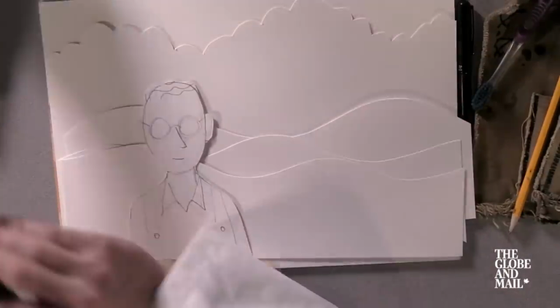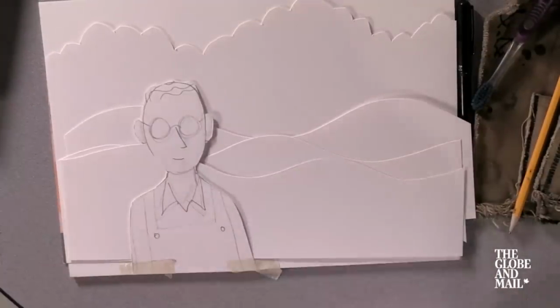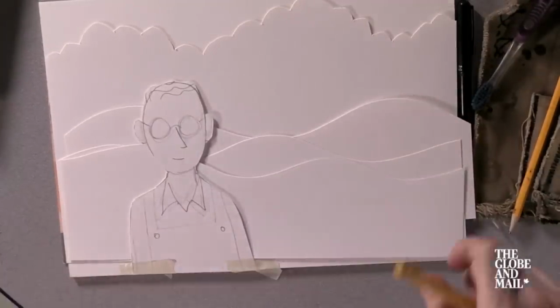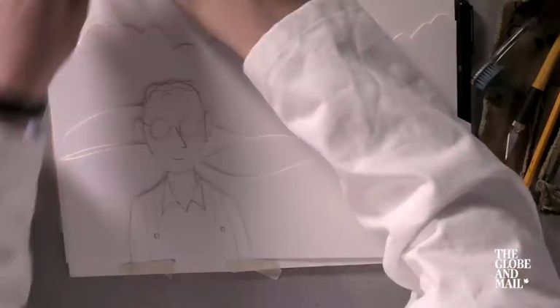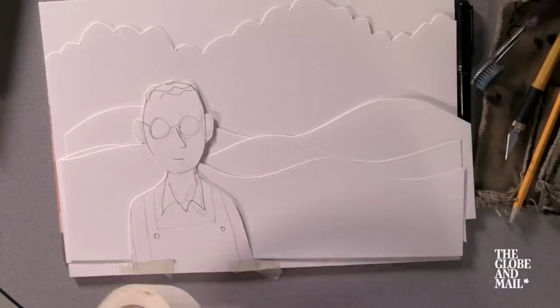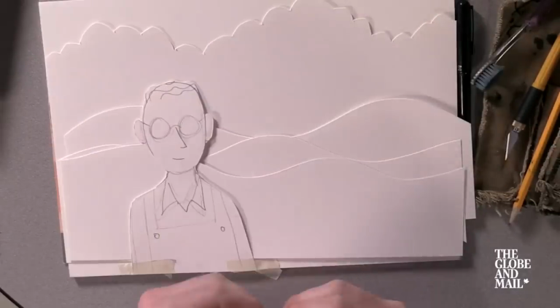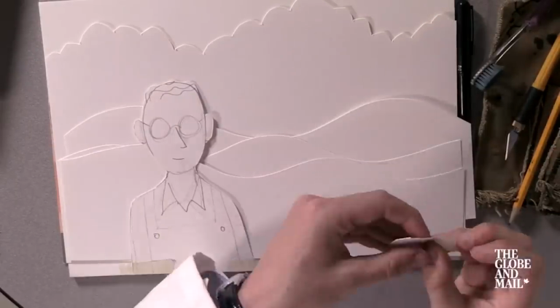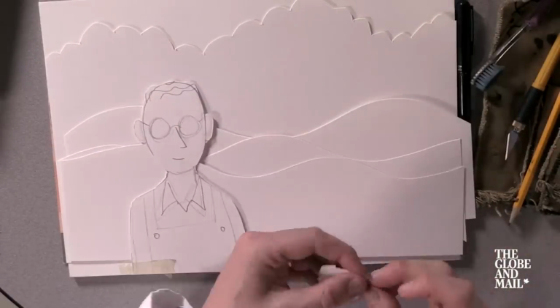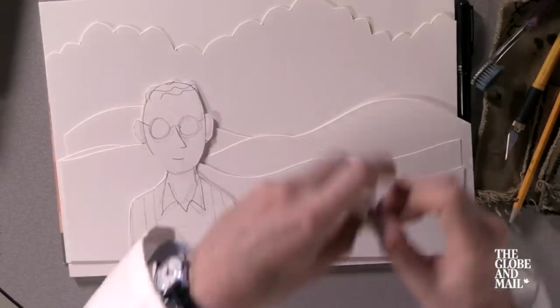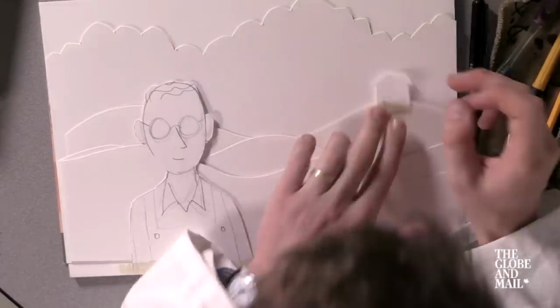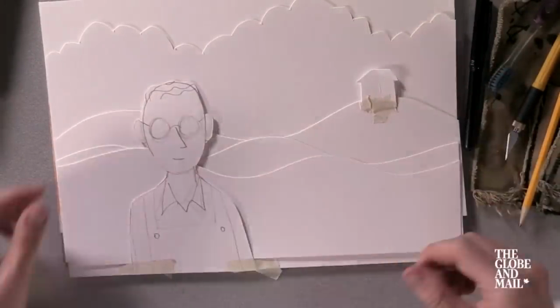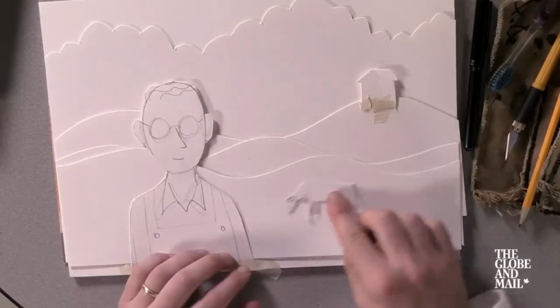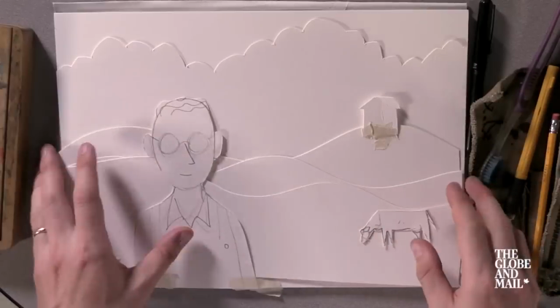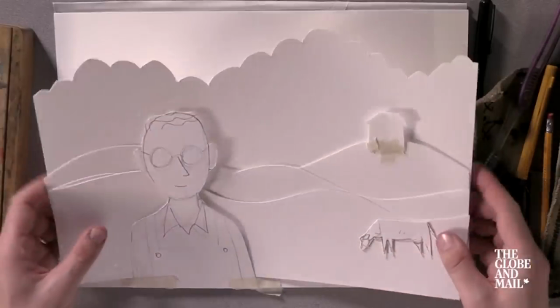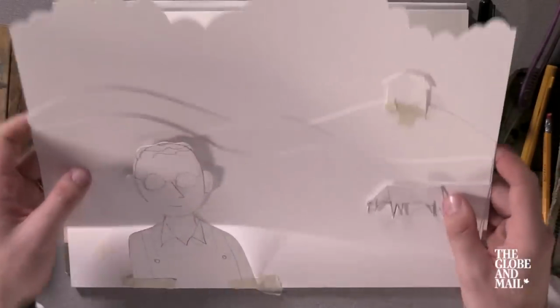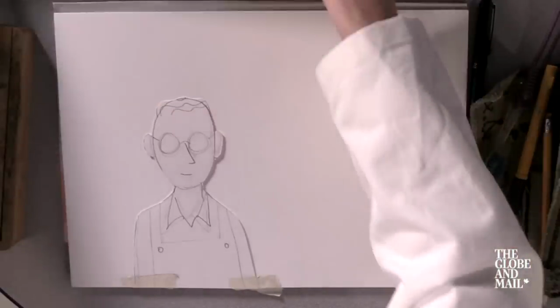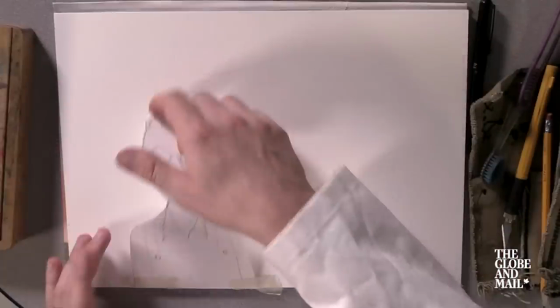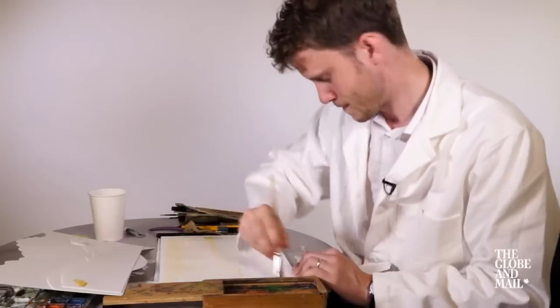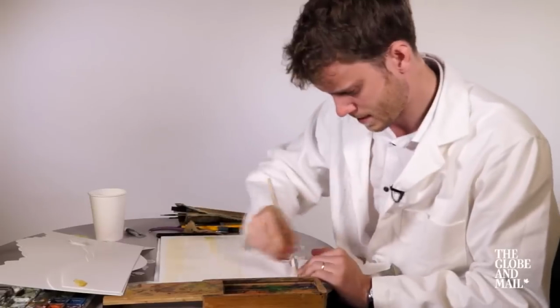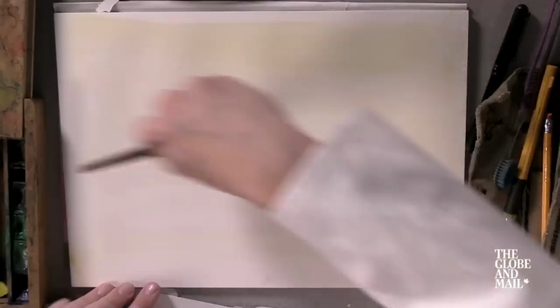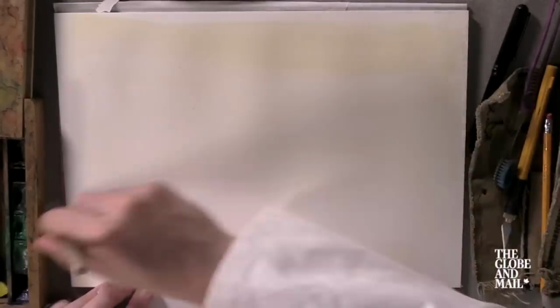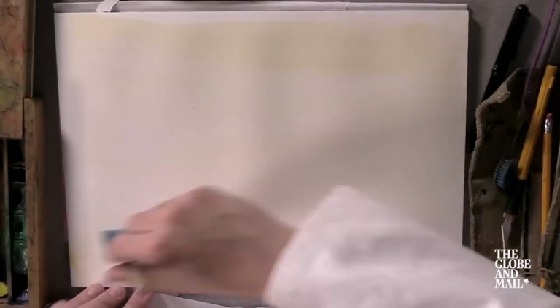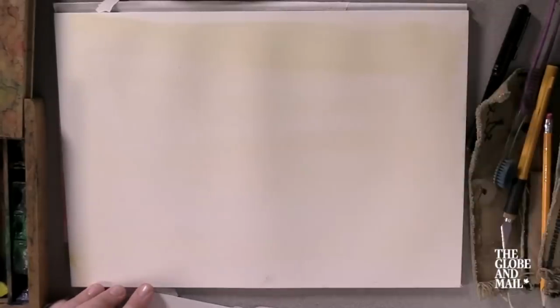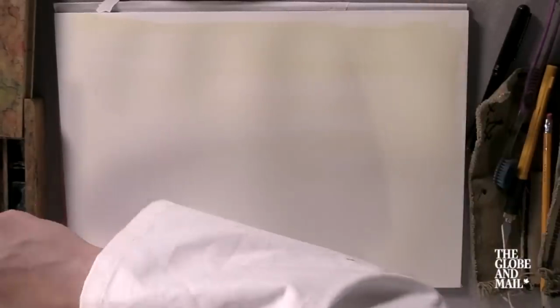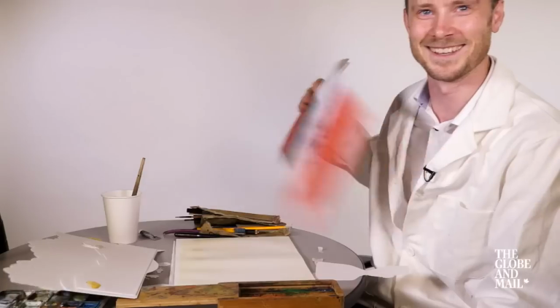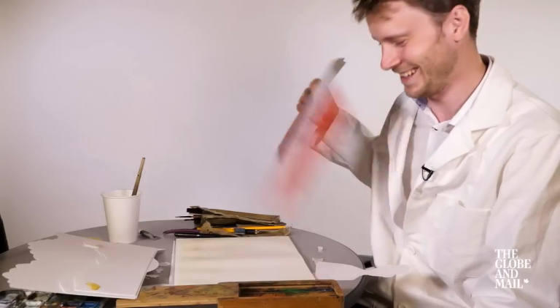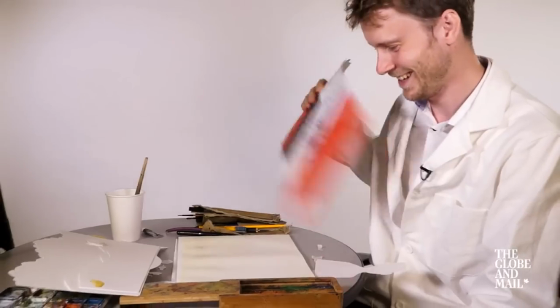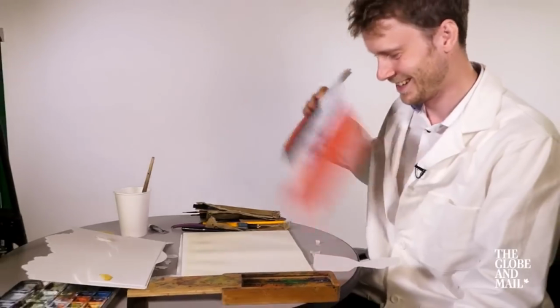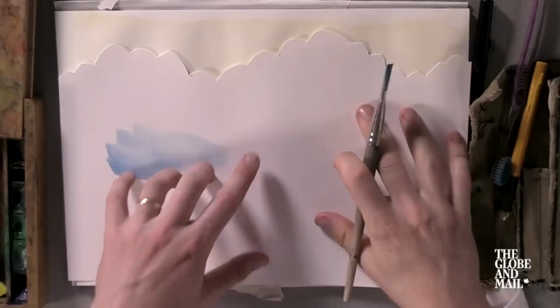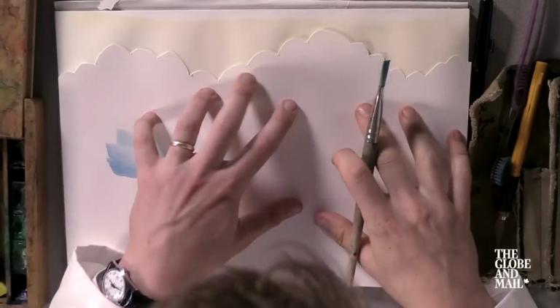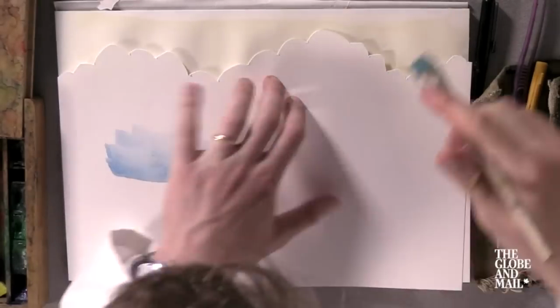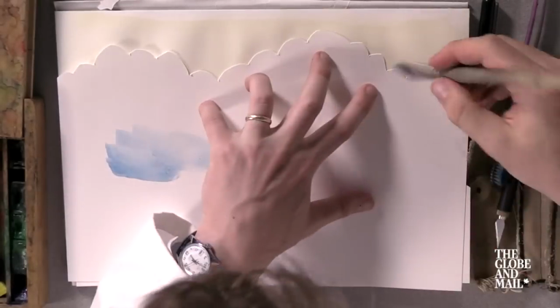Once this planning part is done, then it's fun because everything just sort of falls into place. You gotta make sure you do things in the right order. I'm gonna just put in some clouds here.